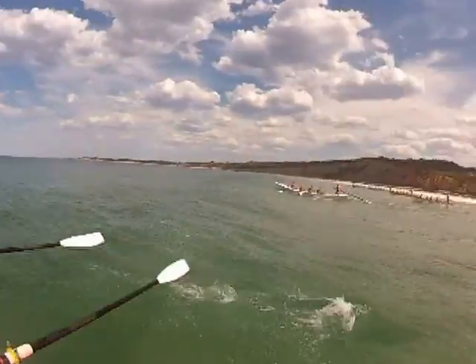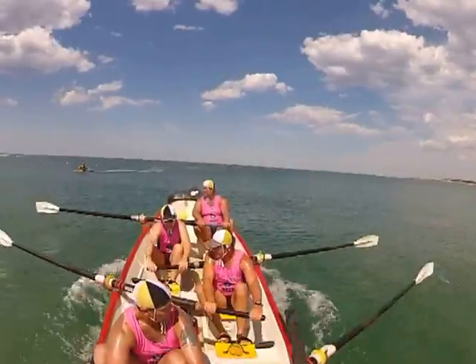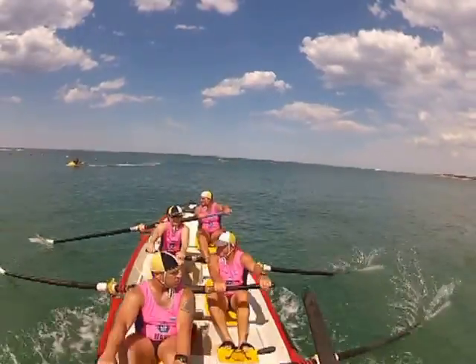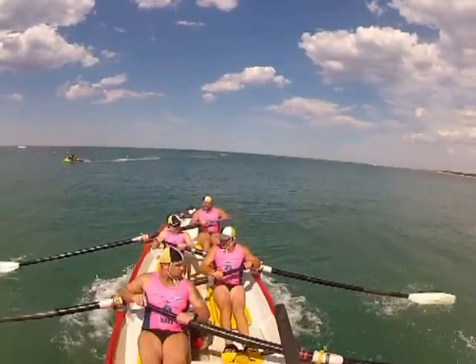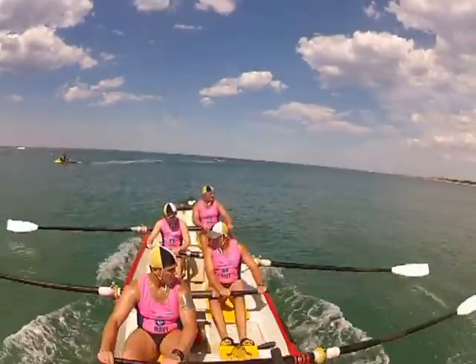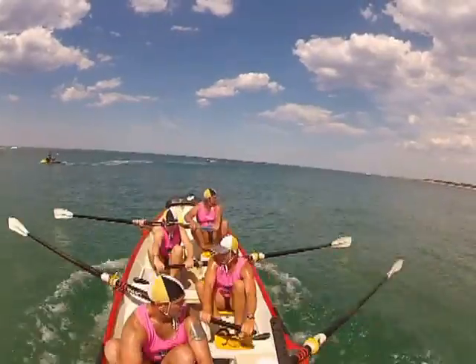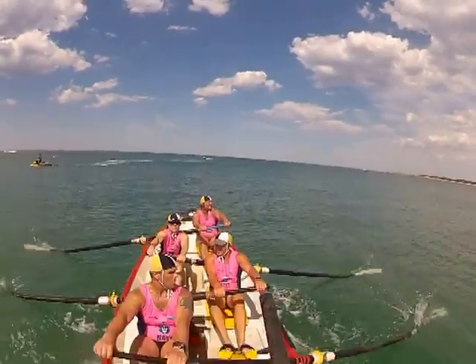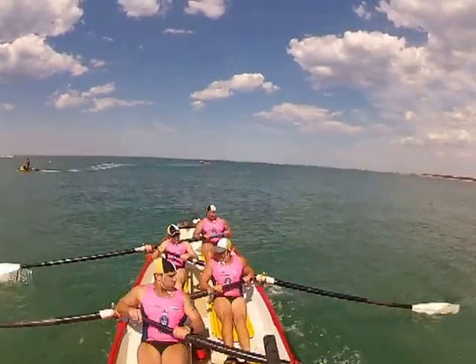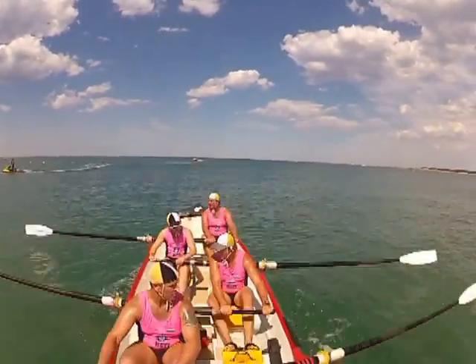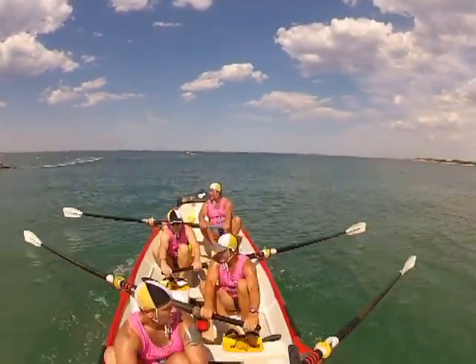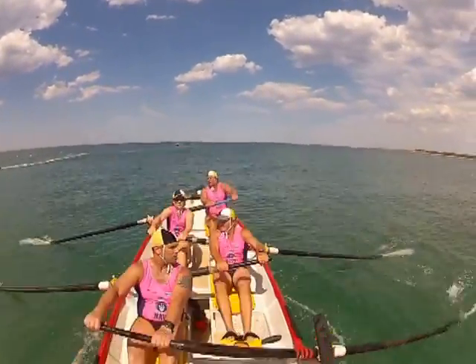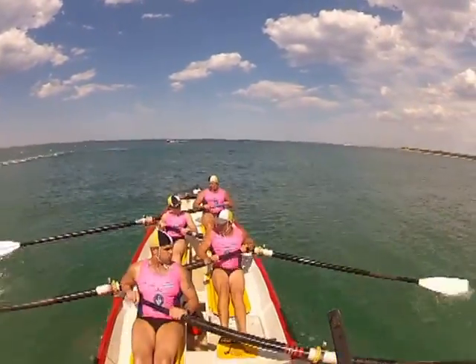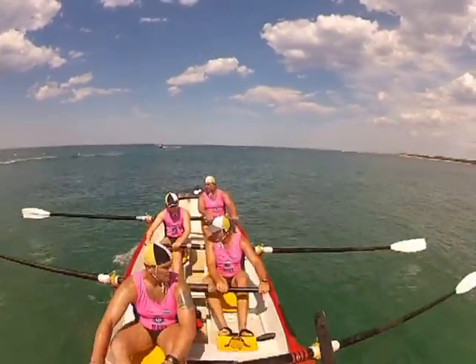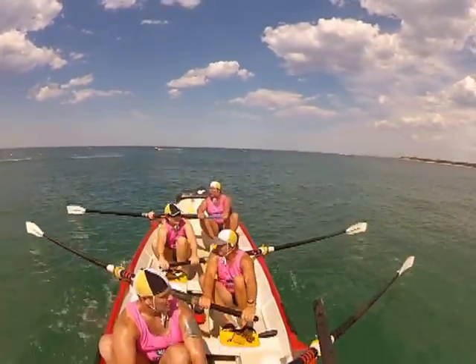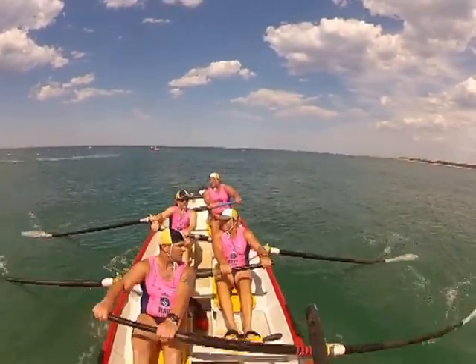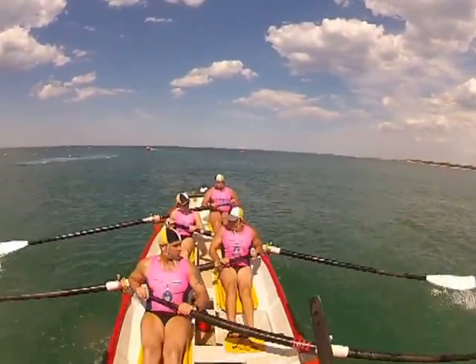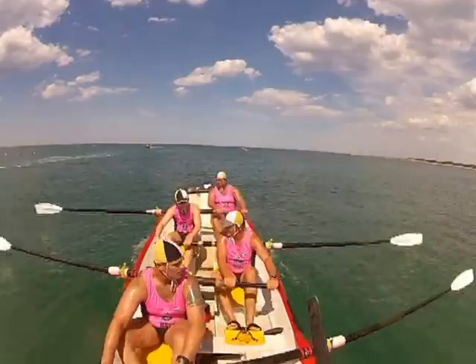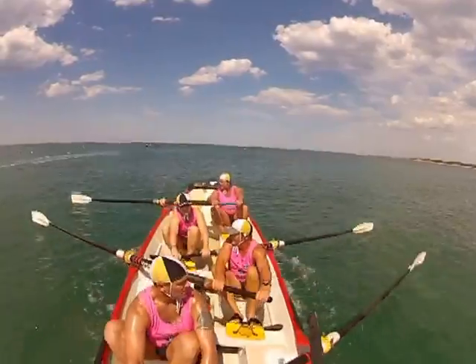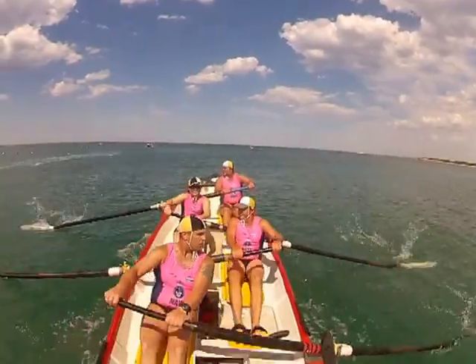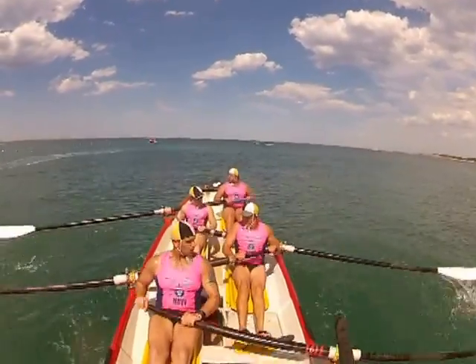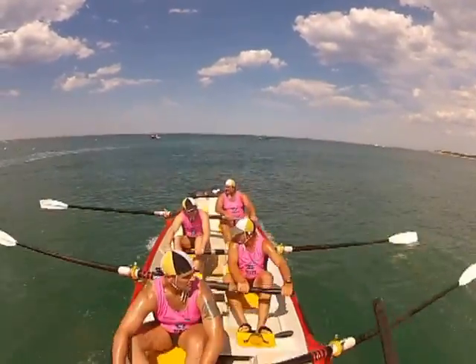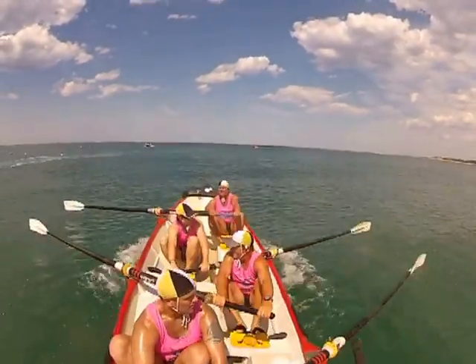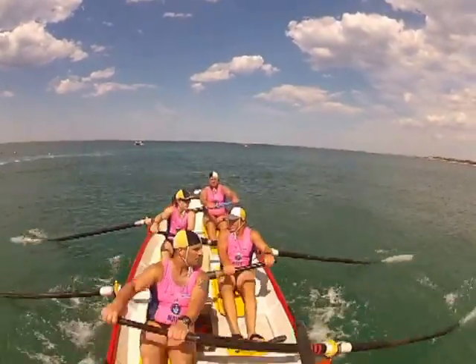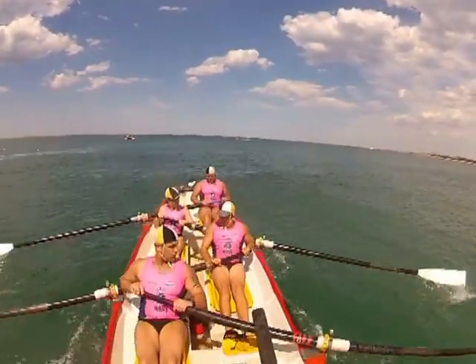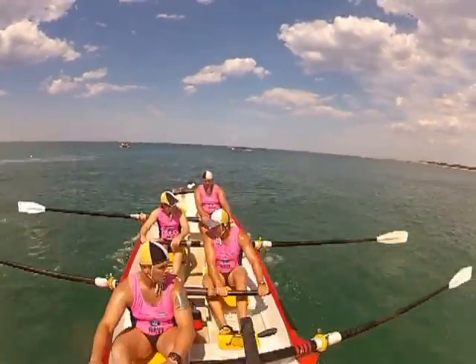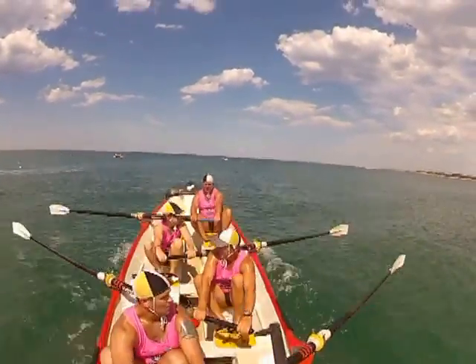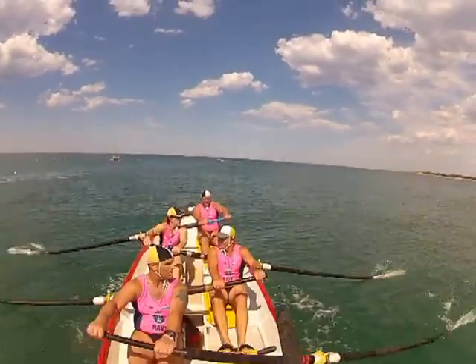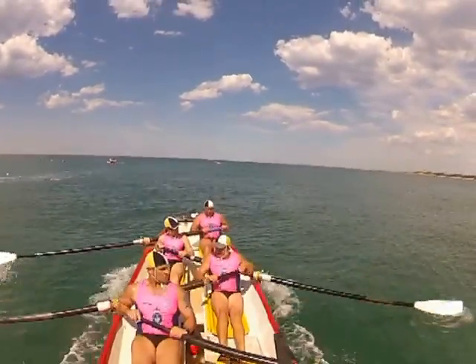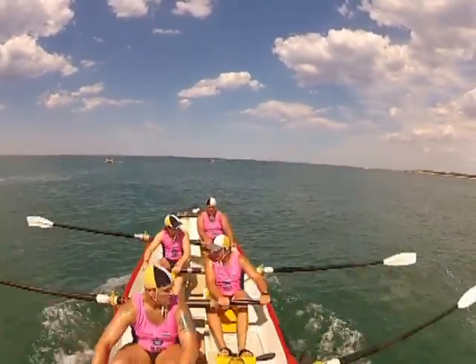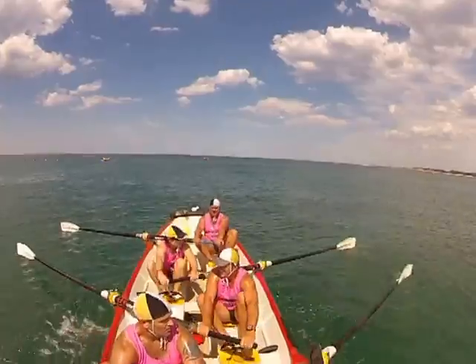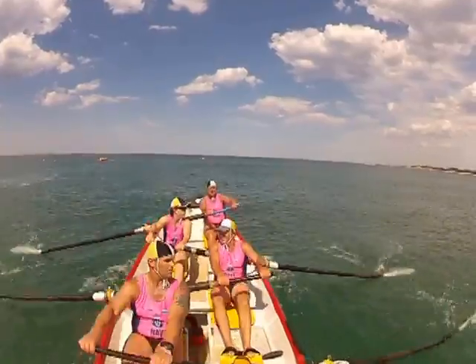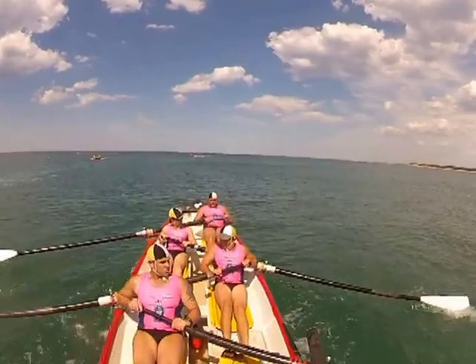Oh nice one boys, let's go, relaxed. Long and relaxed. Ok let's look for length fellas. Long catch, early placement.